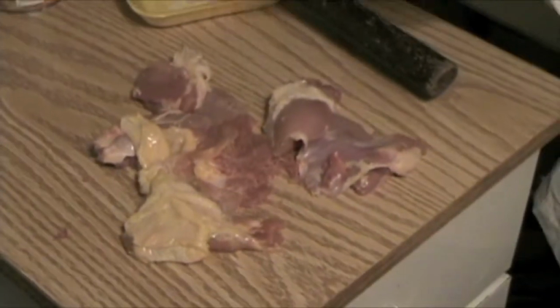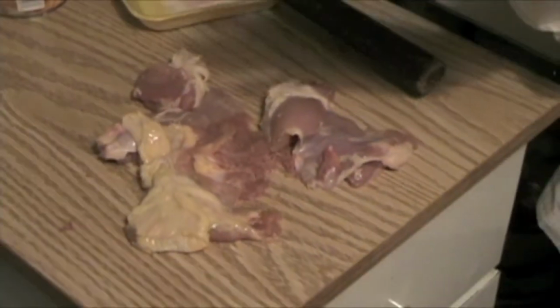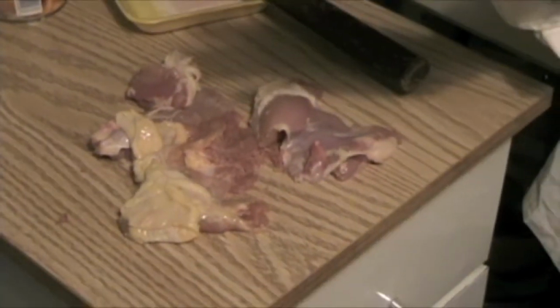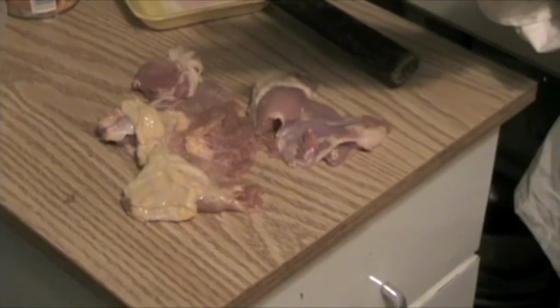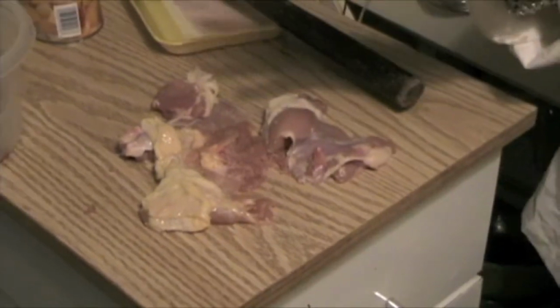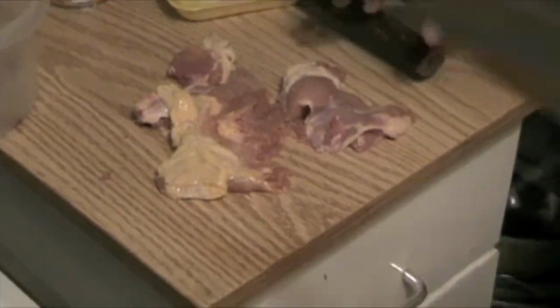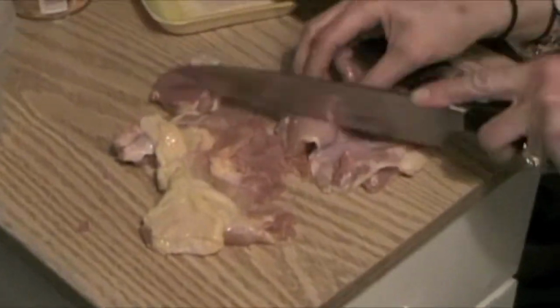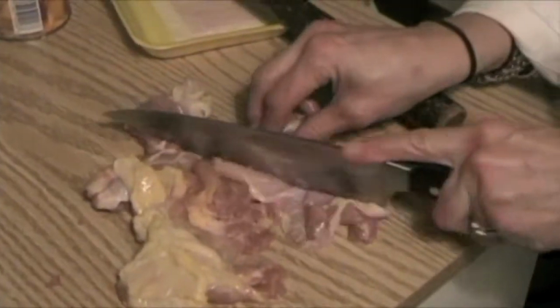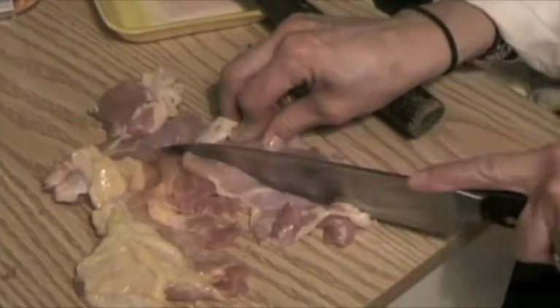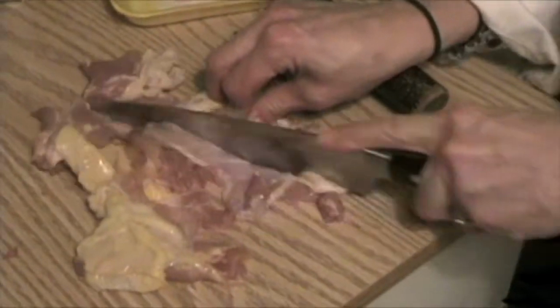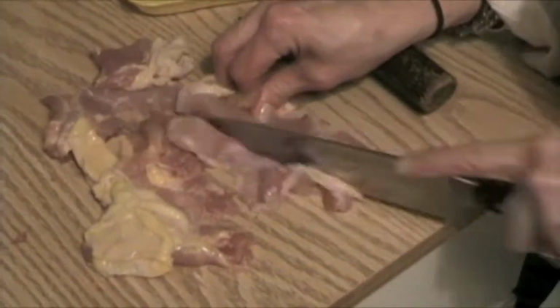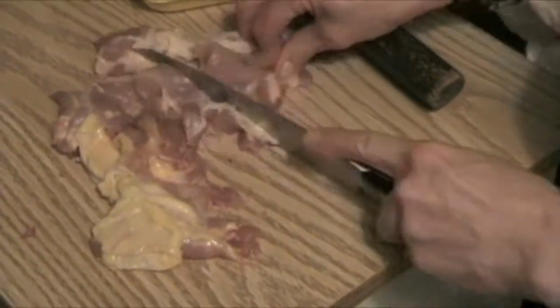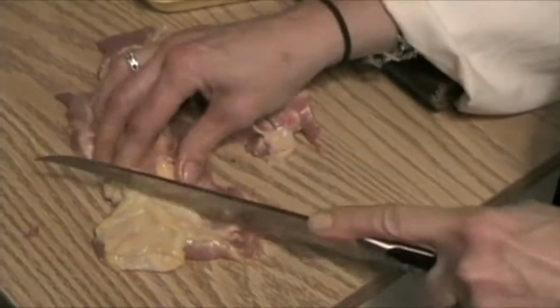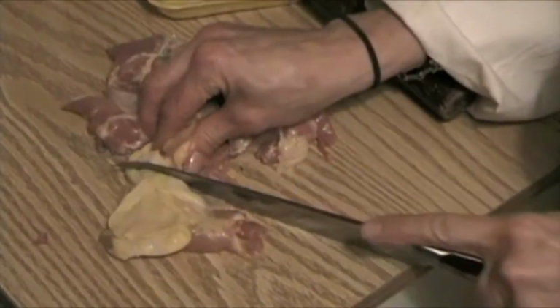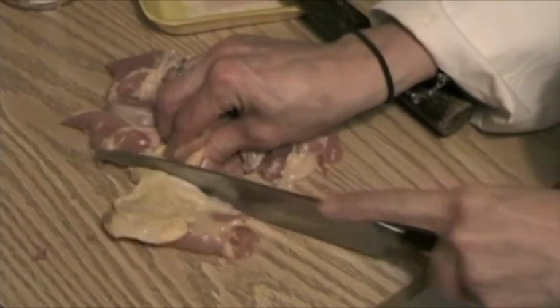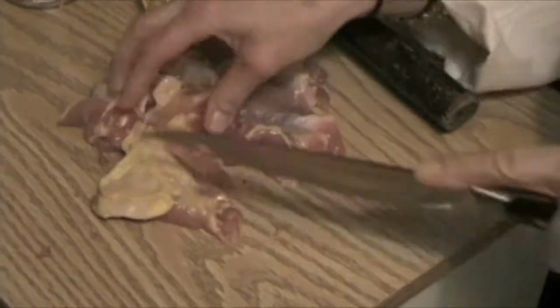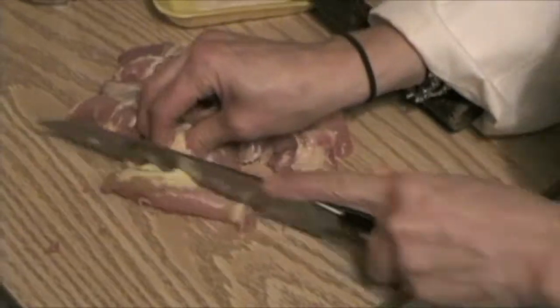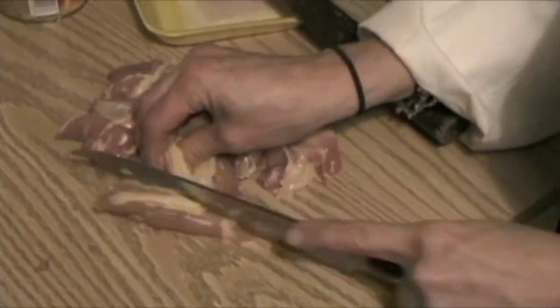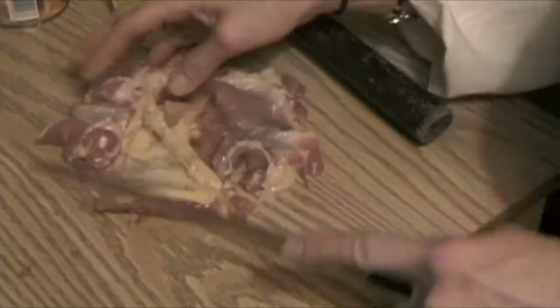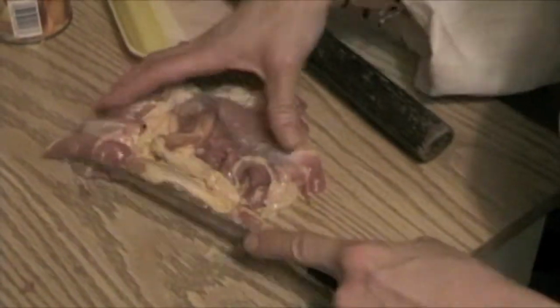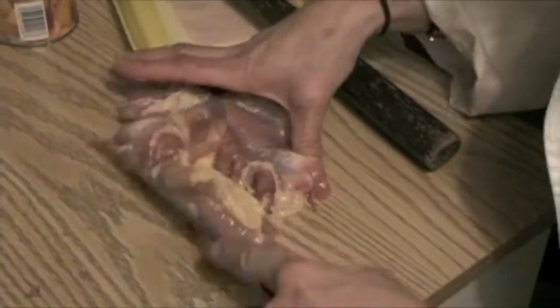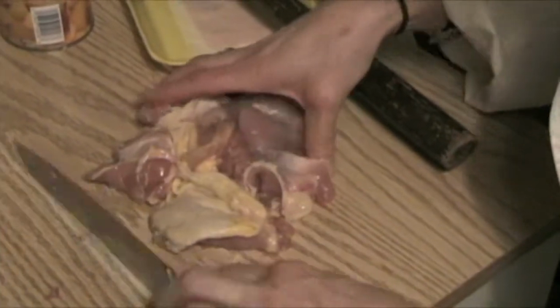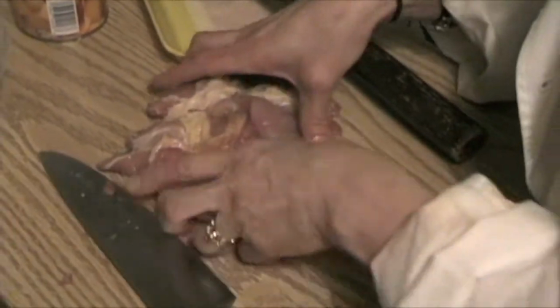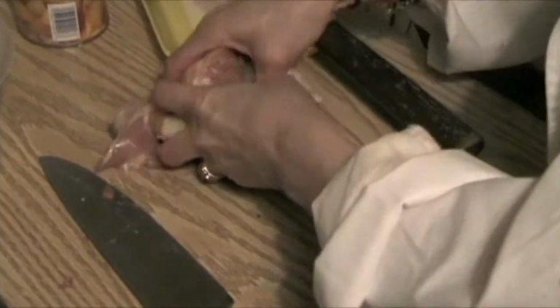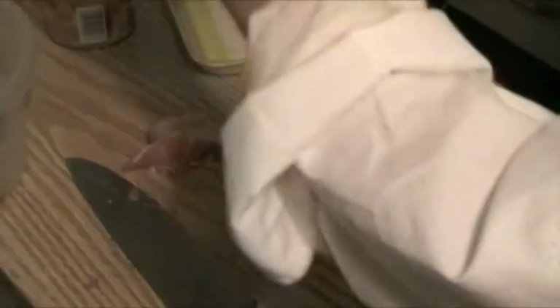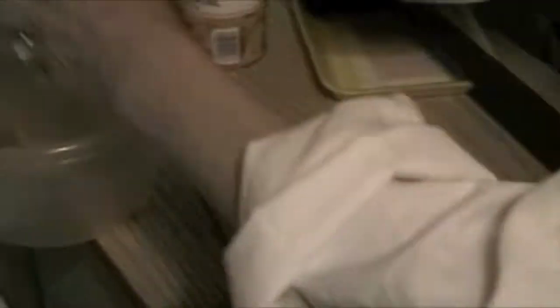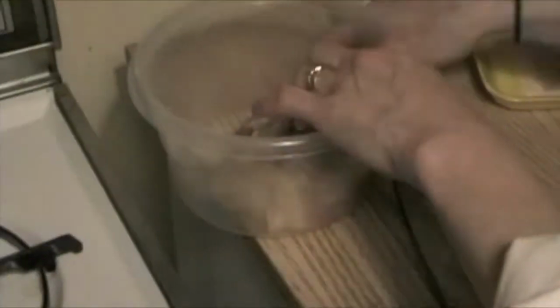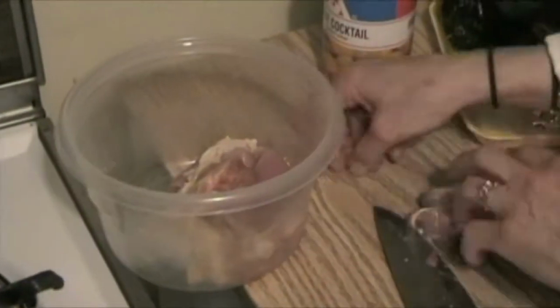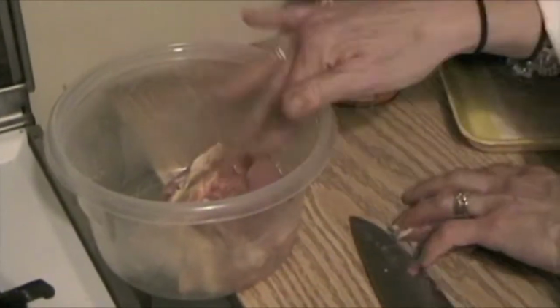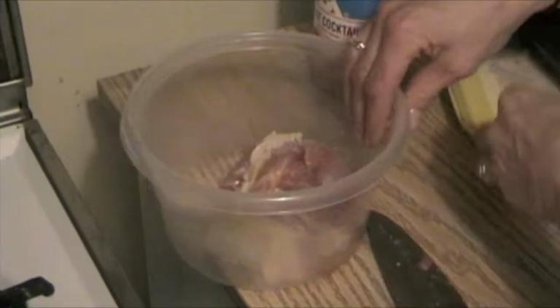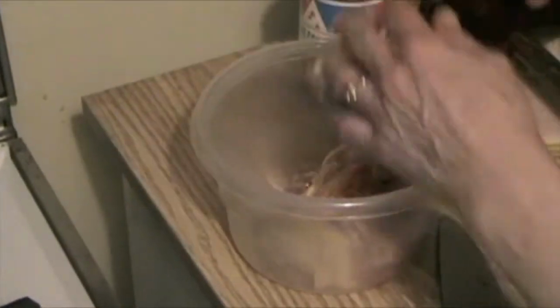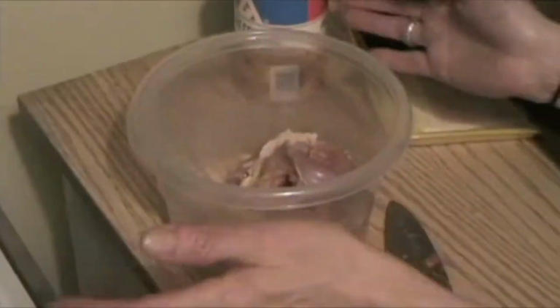May I have my knife please? Thank you. You chop it up — chop, chop, chop. Put your tenderized chopped meat in your bowl.